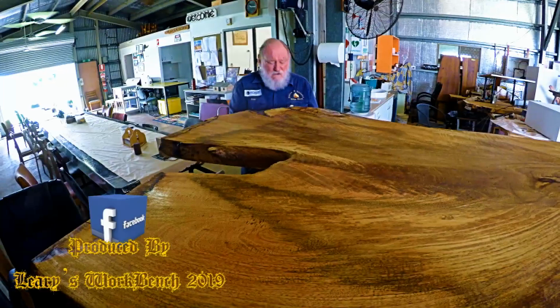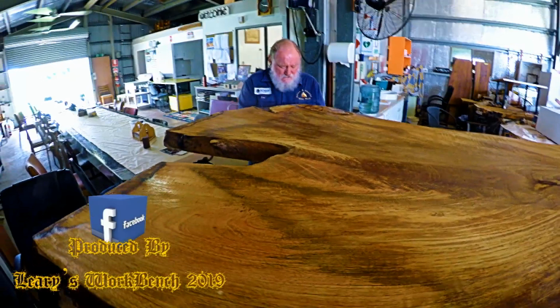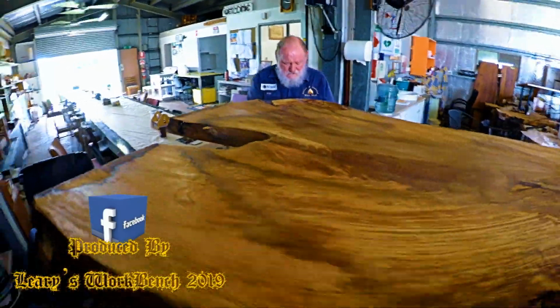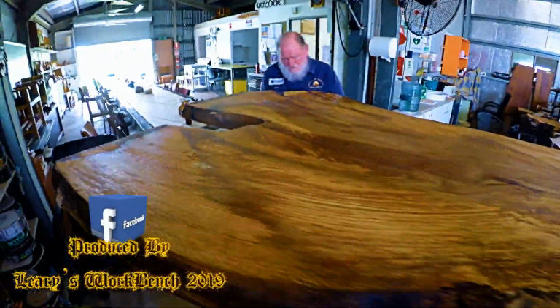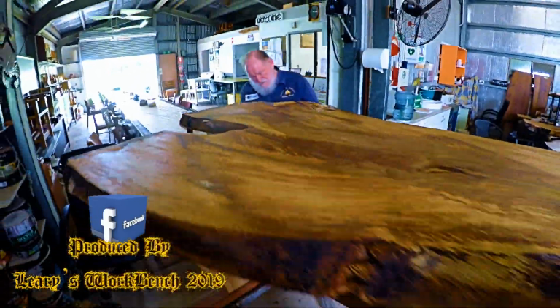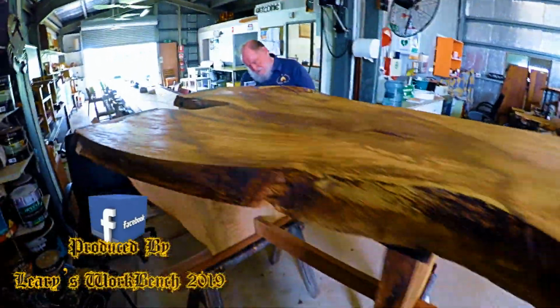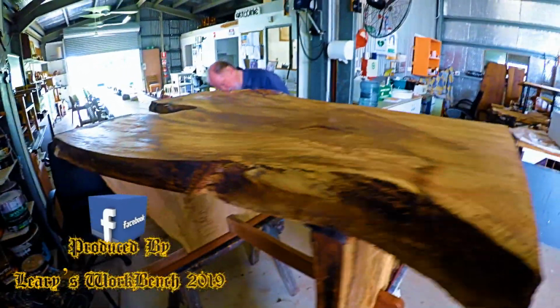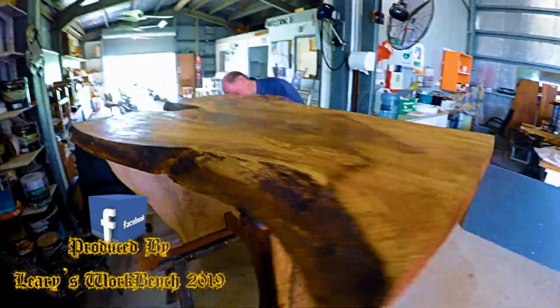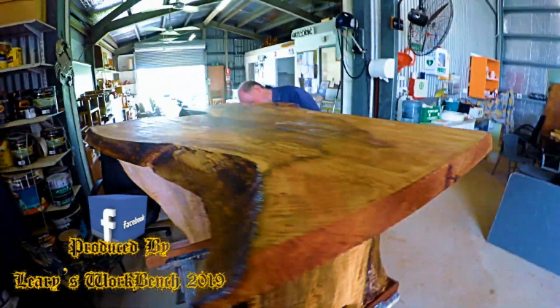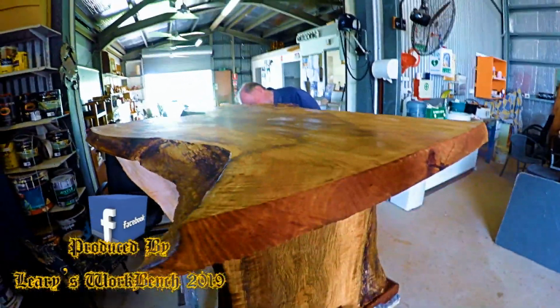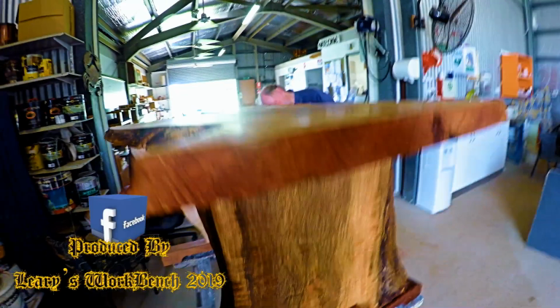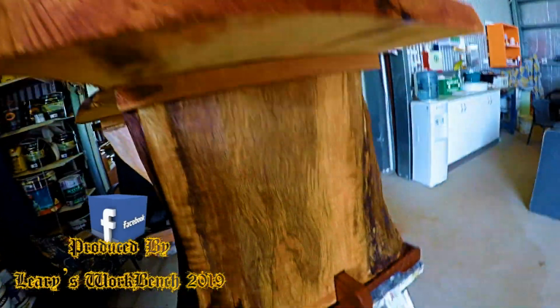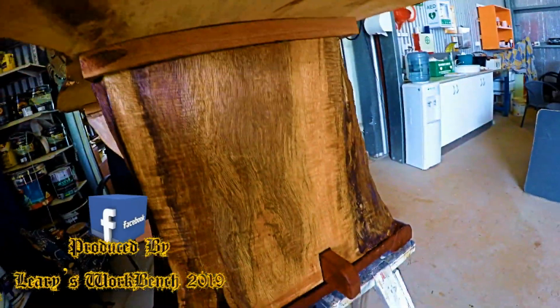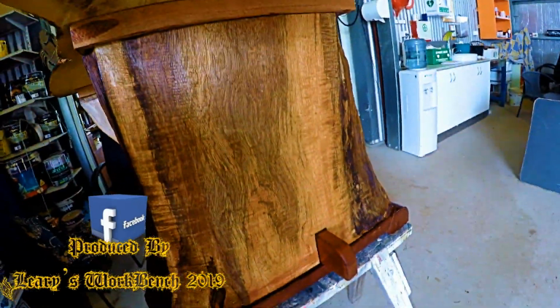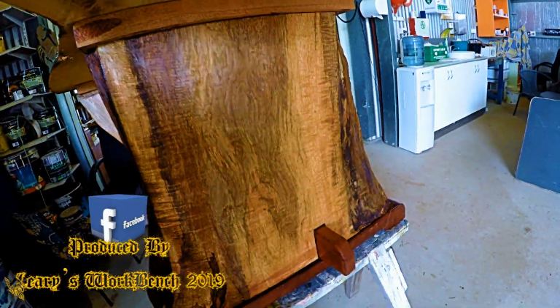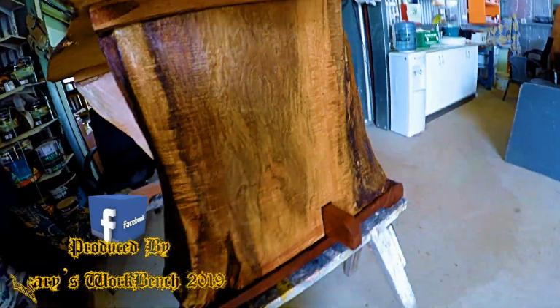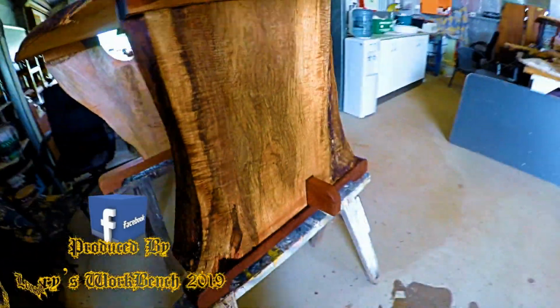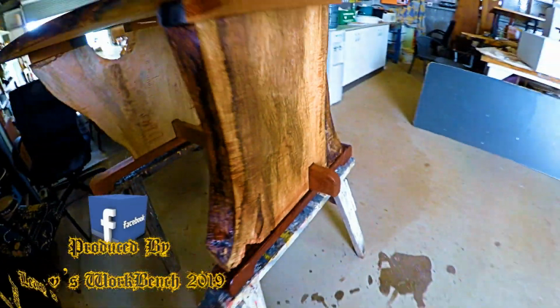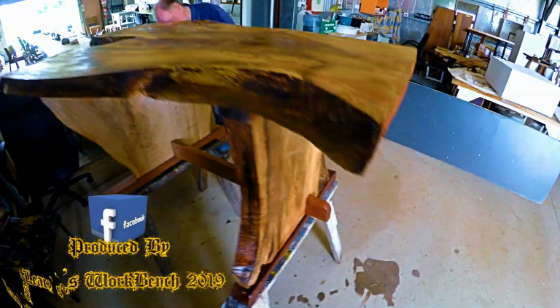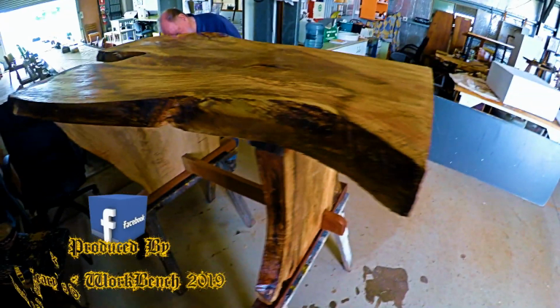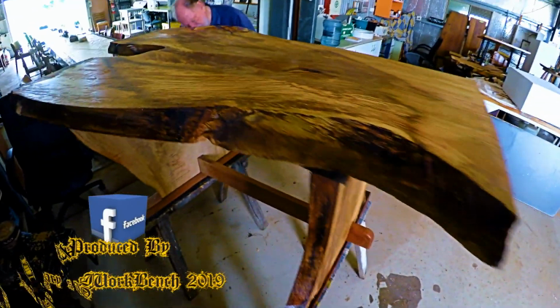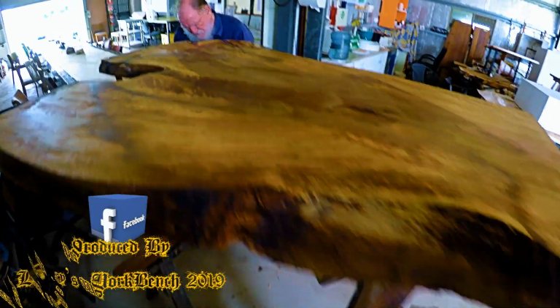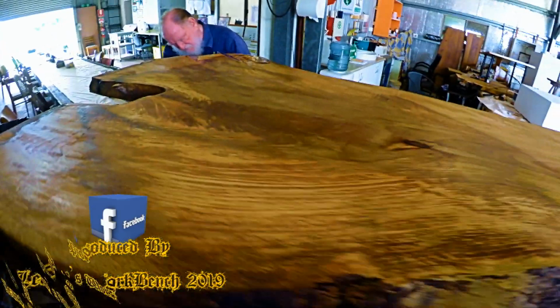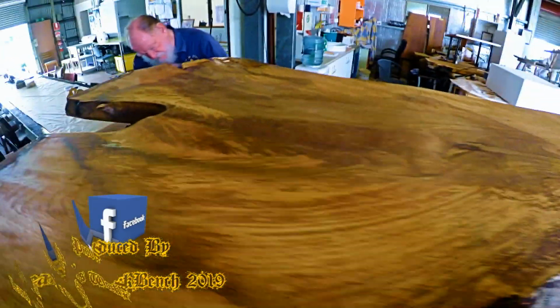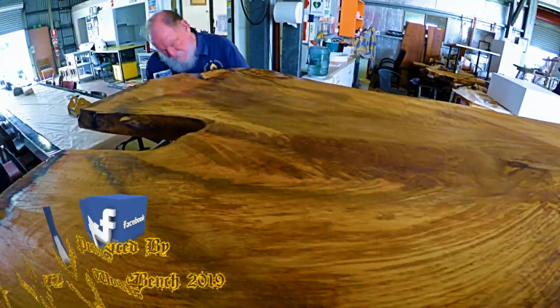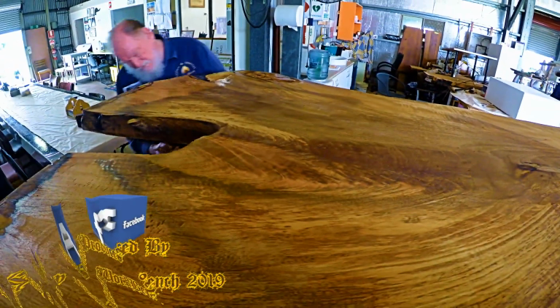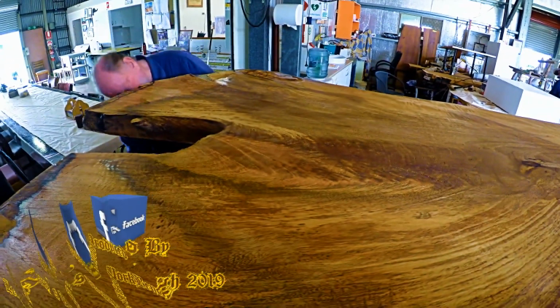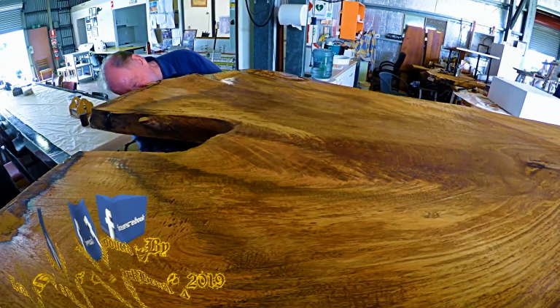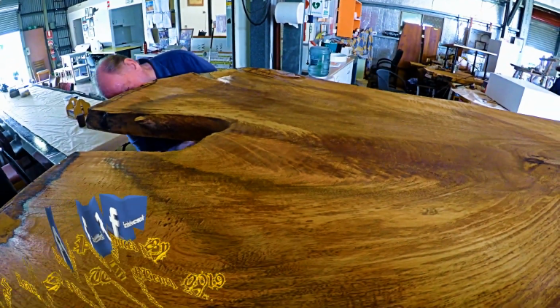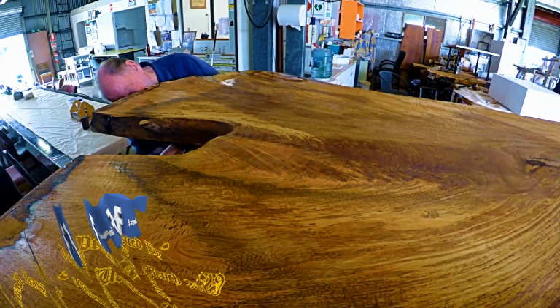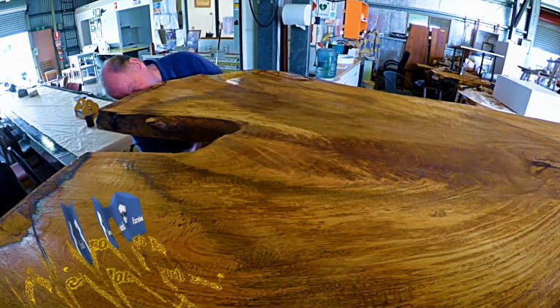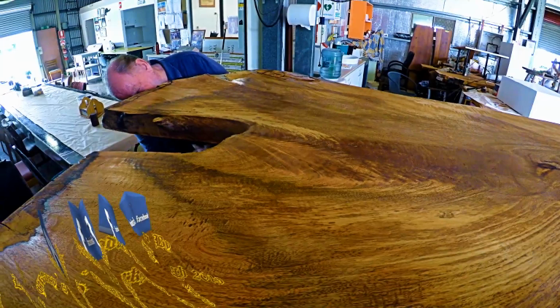Looking at Jon's large mango slab table near completion. Jon is in the process of applying a sealer to it, and it's really taking on a different appearance as the sealer is being applied.